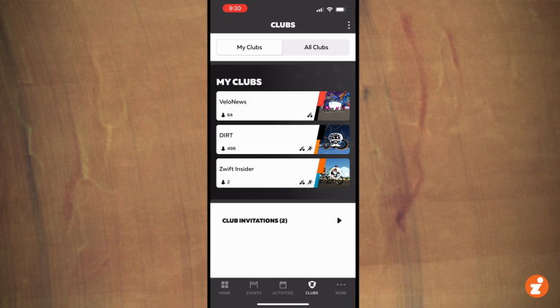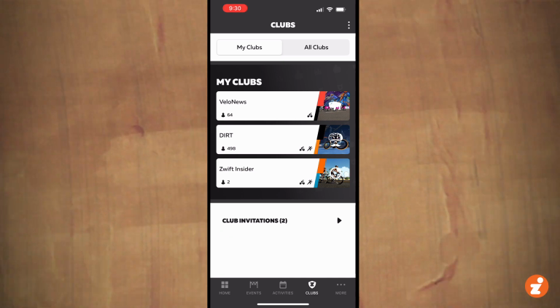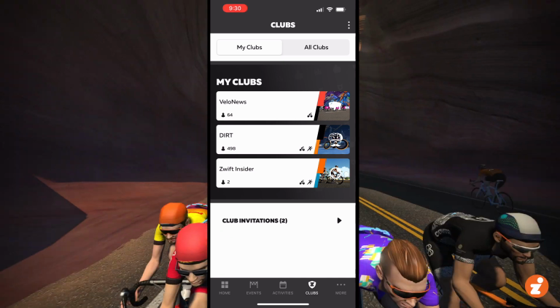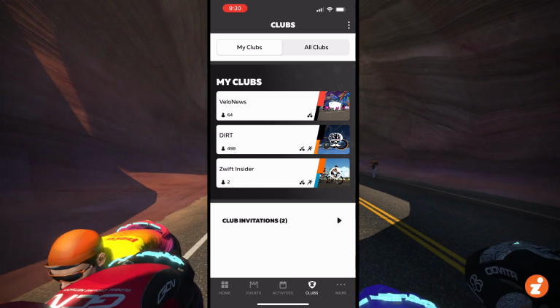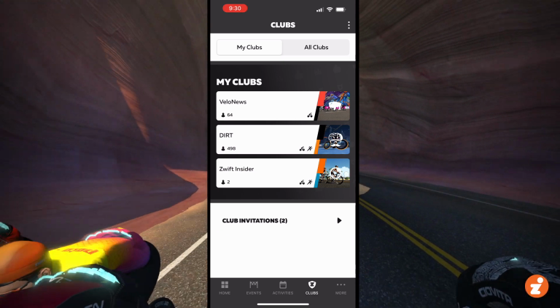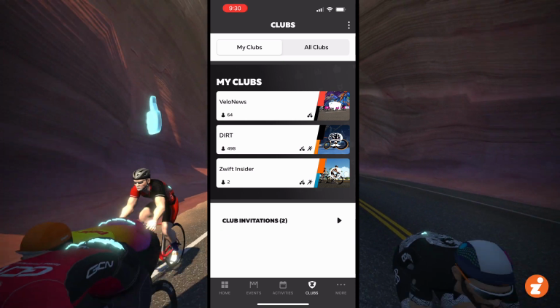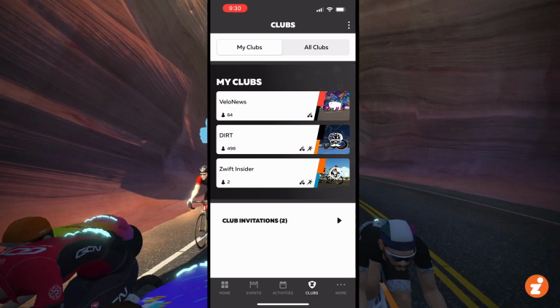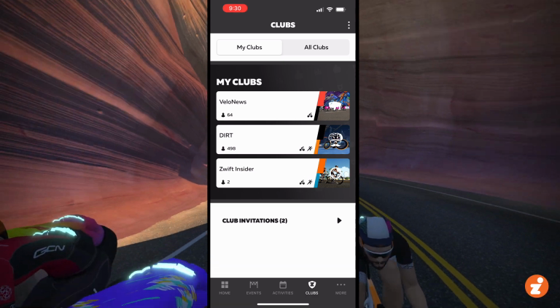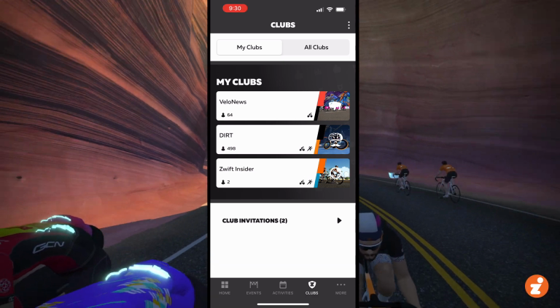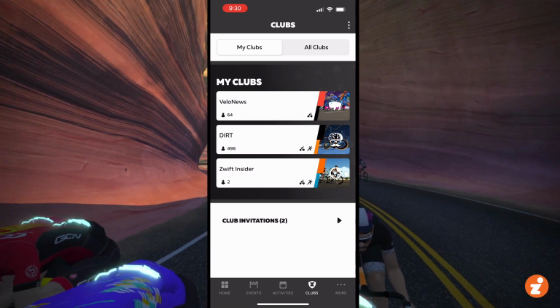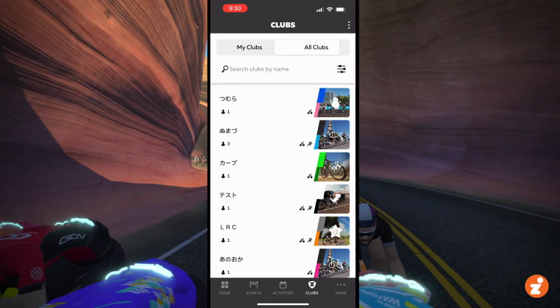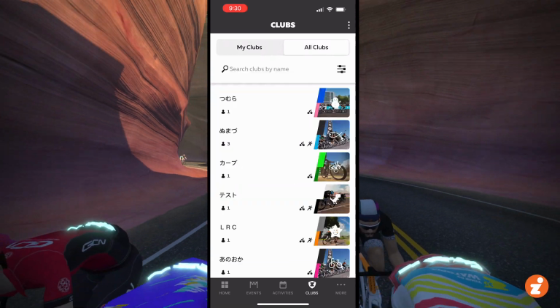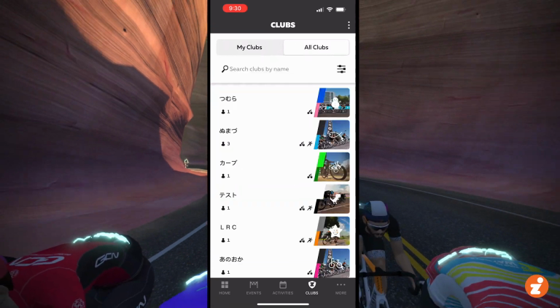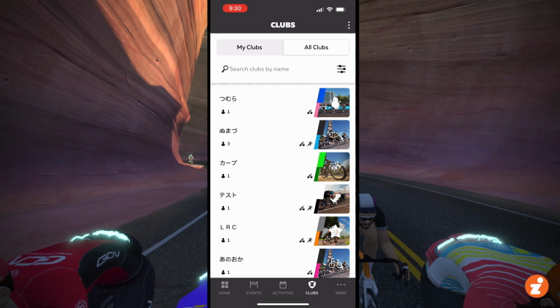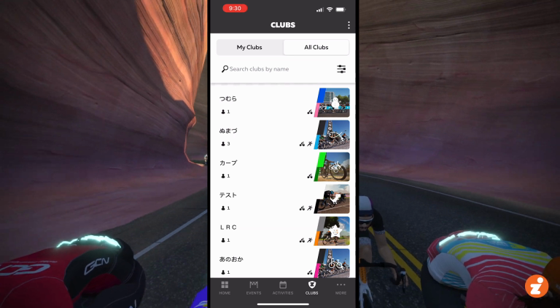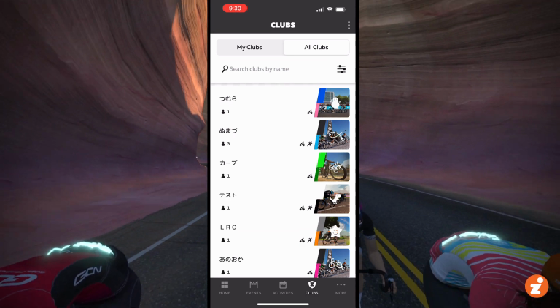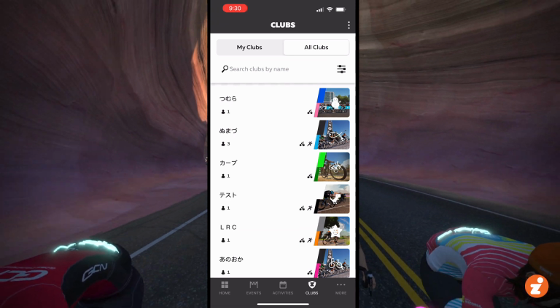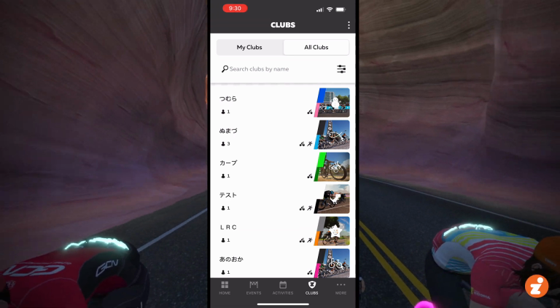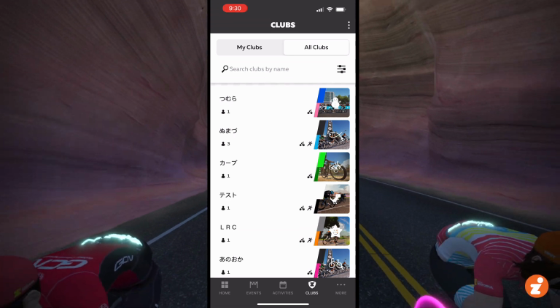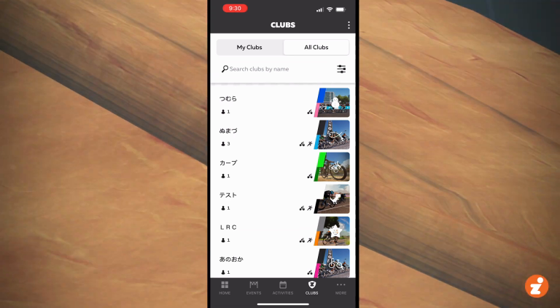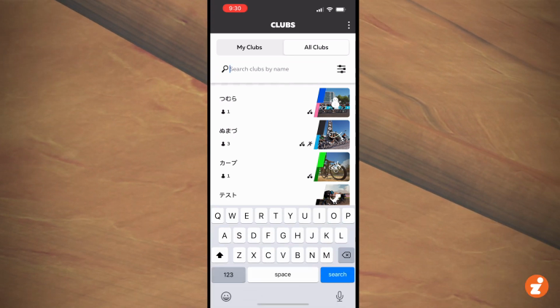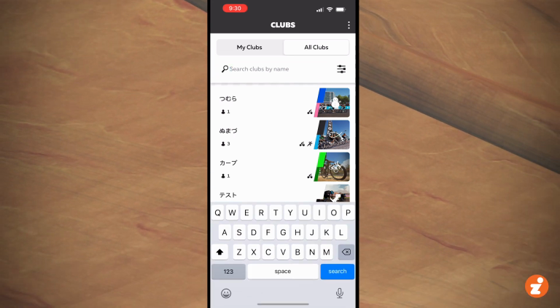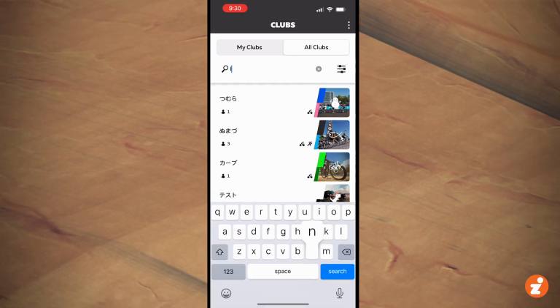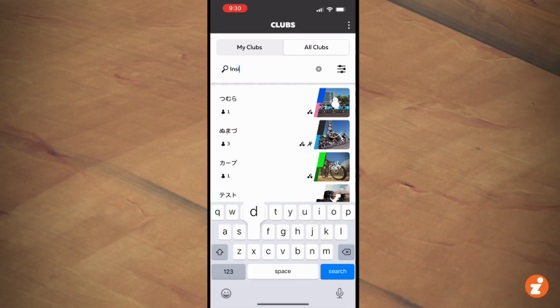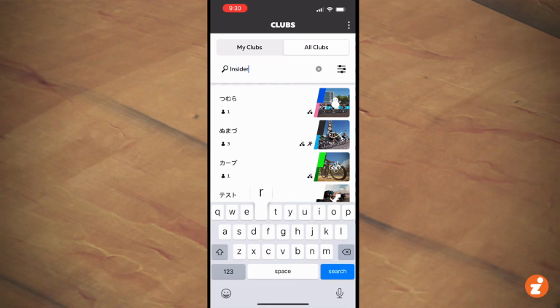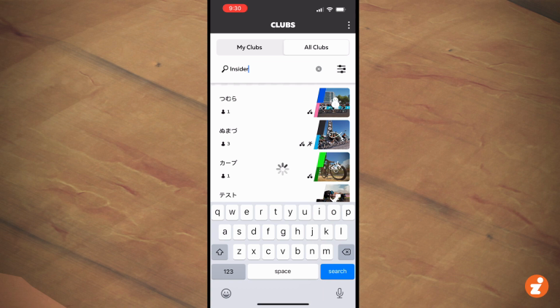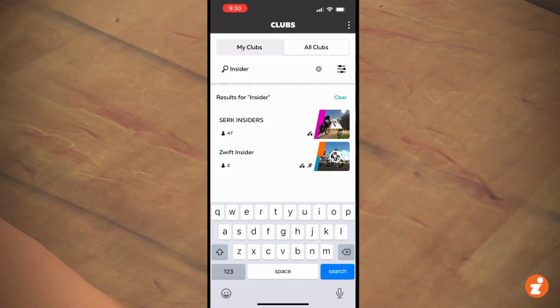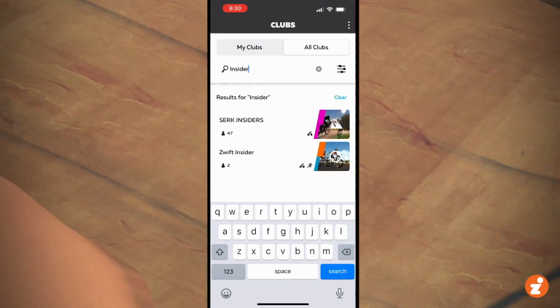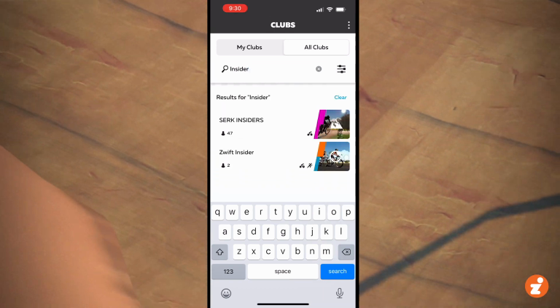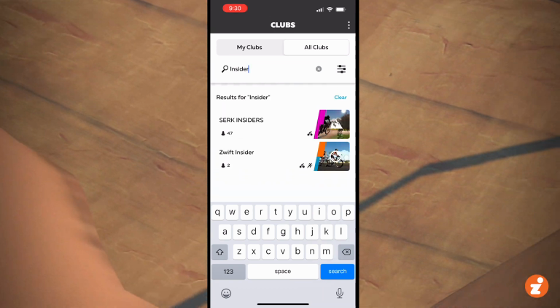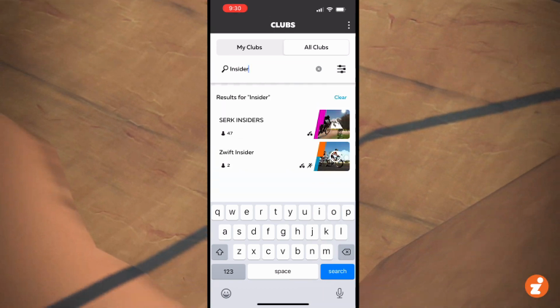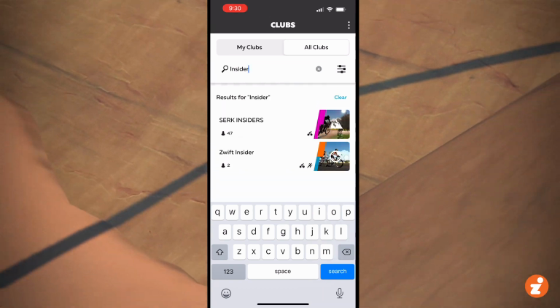The first cool feature is if you tap All Clubs, you'll see there's now a Clubs search. I can just search by name — I'll put in 'Insider' — there we go, there's Zwift Insider, there's Cirque Insiders.